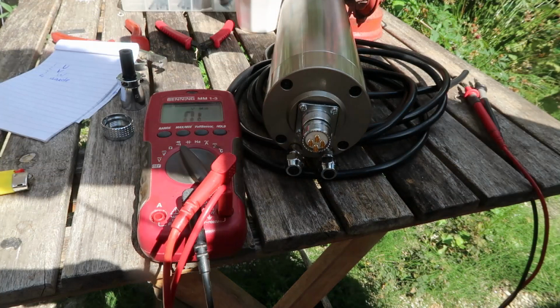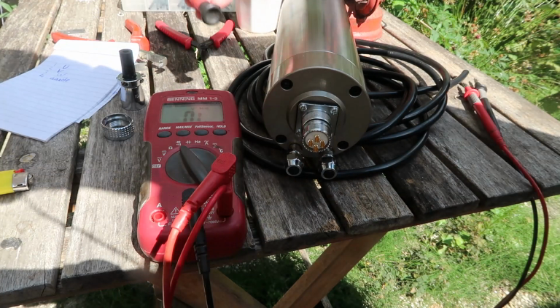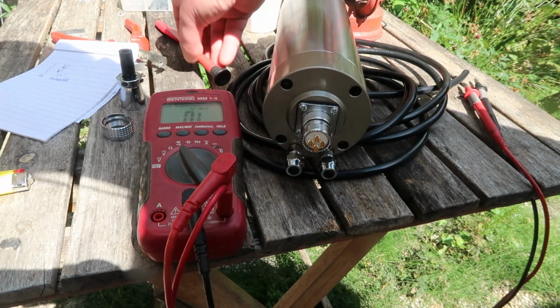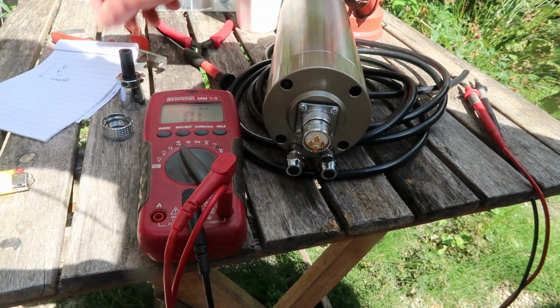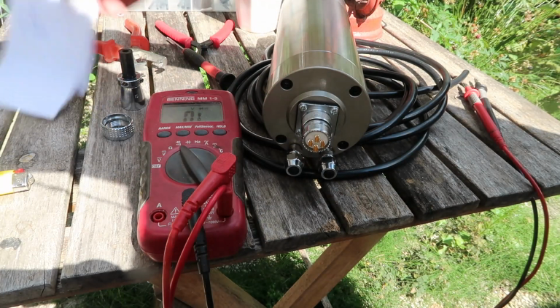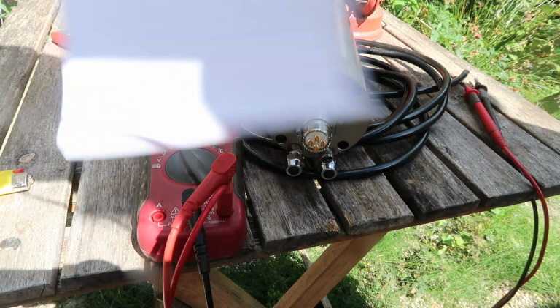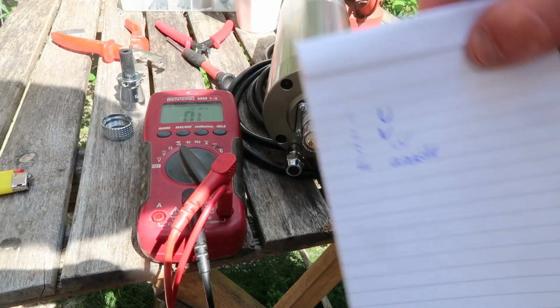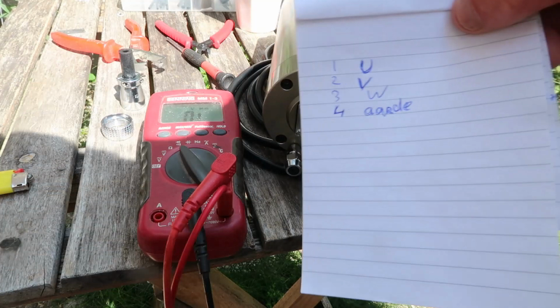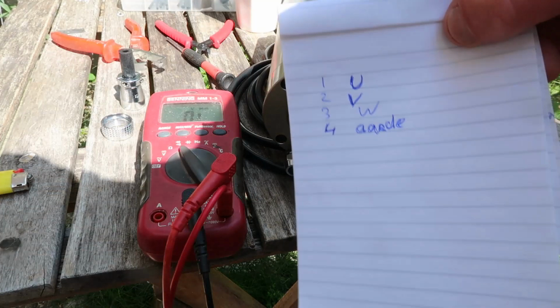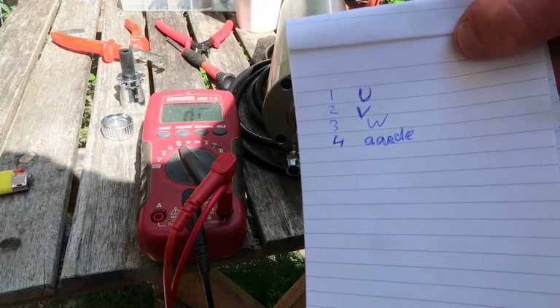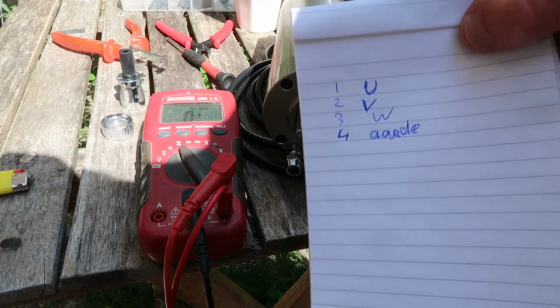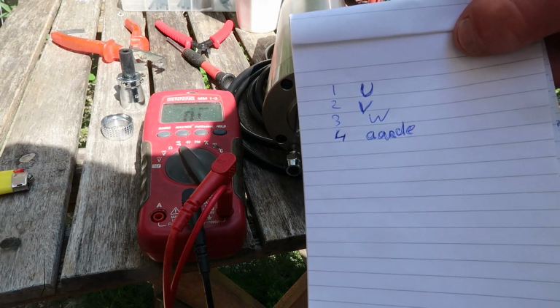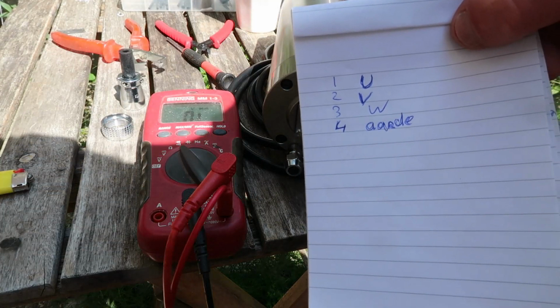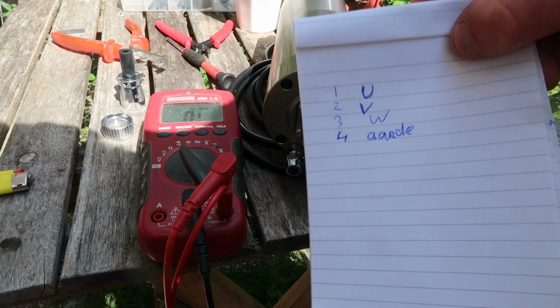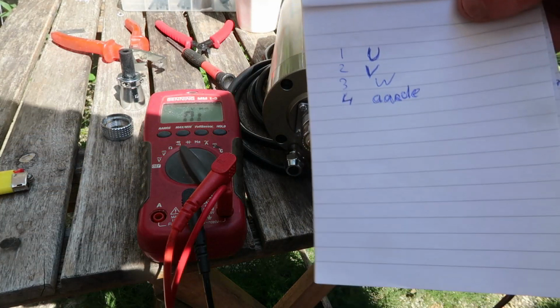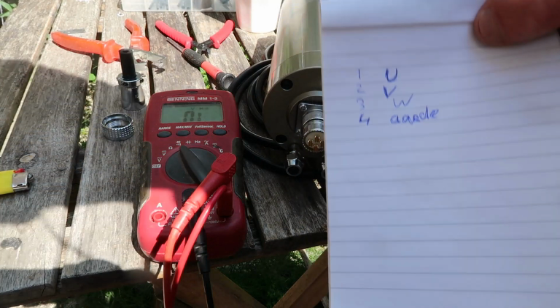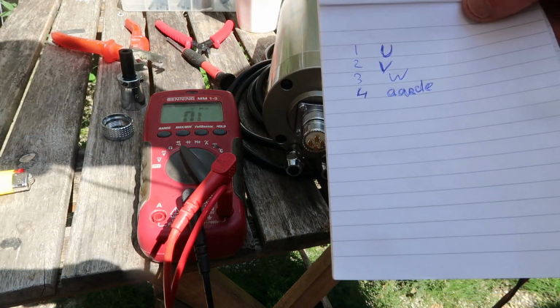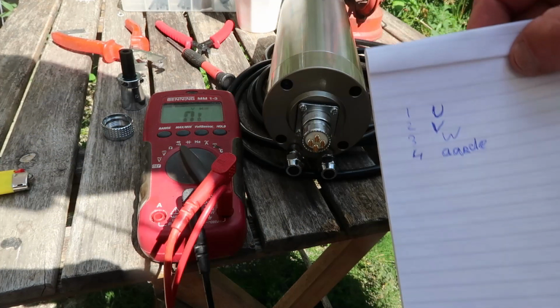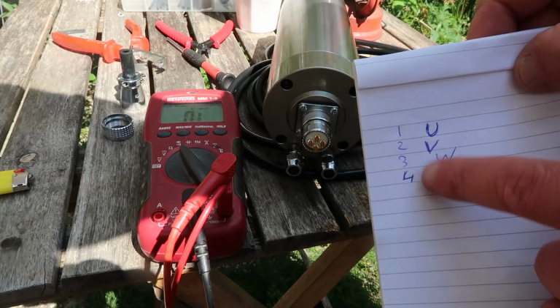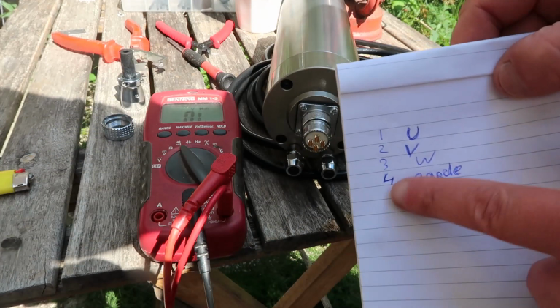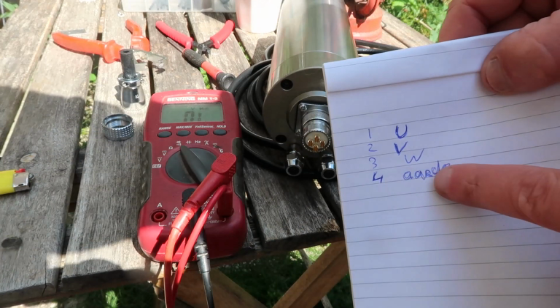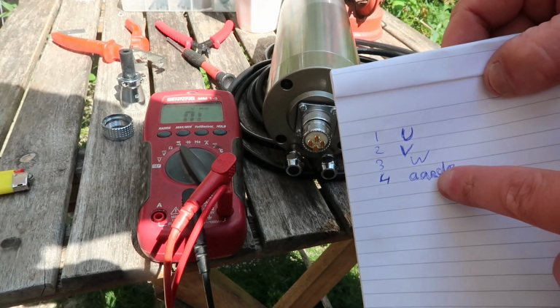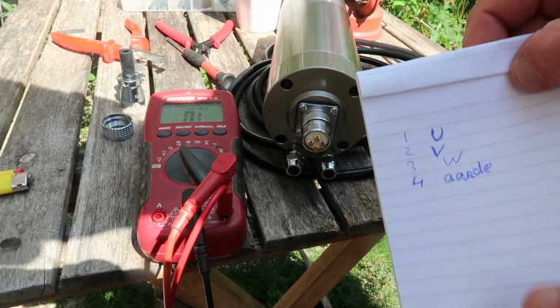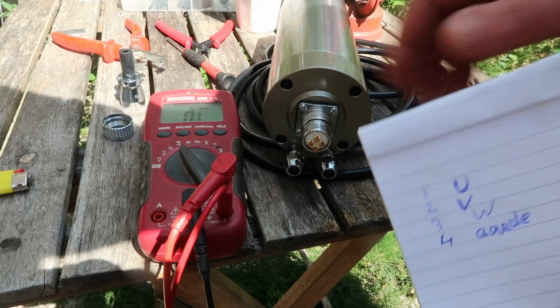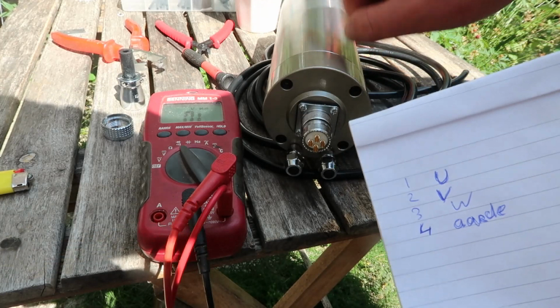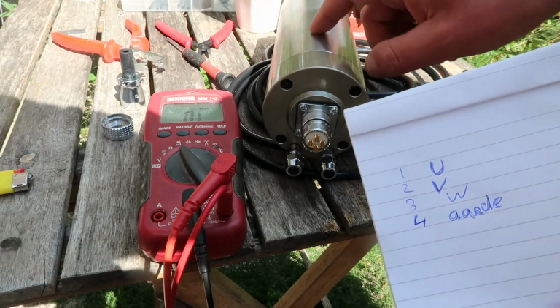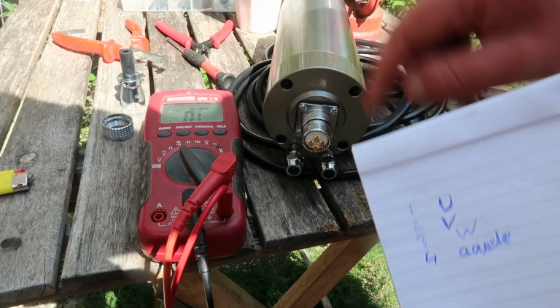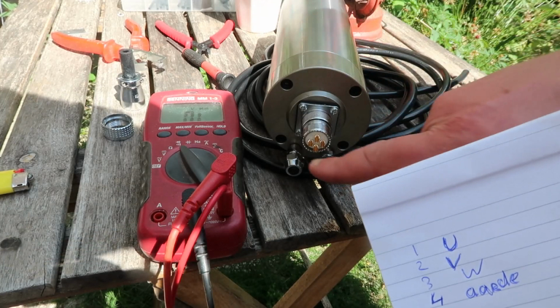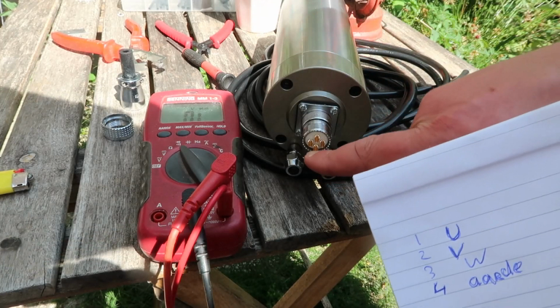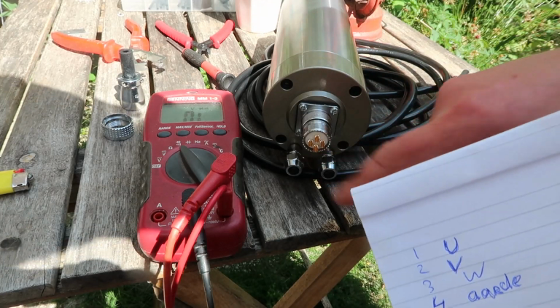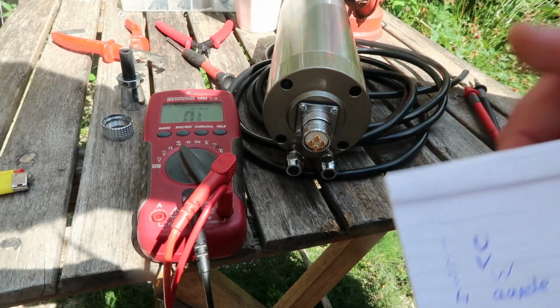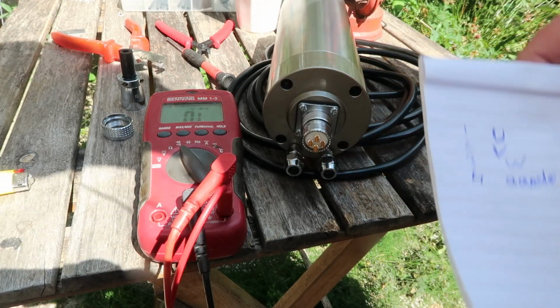Hopefully the schematic is correct. Not sure what happens otherwise. At least there won't be a voltage on the housing because this is the earth pin.